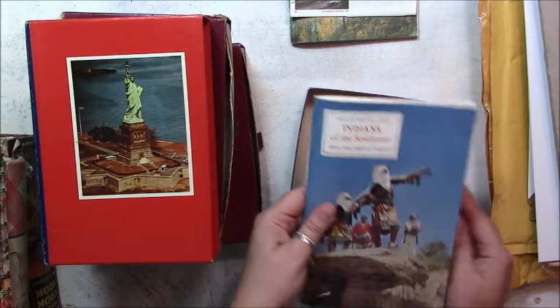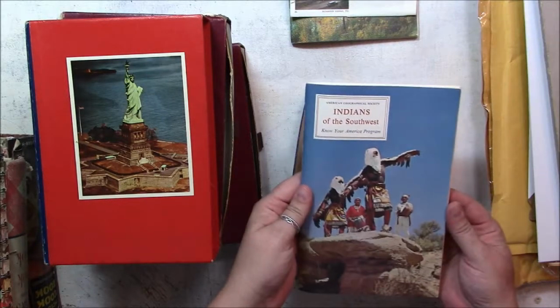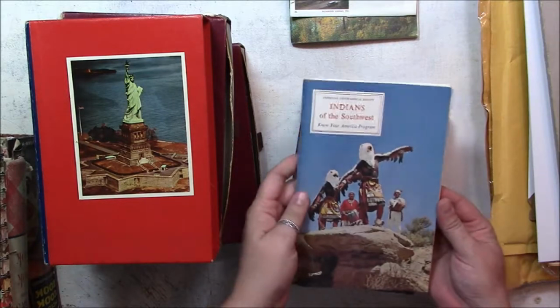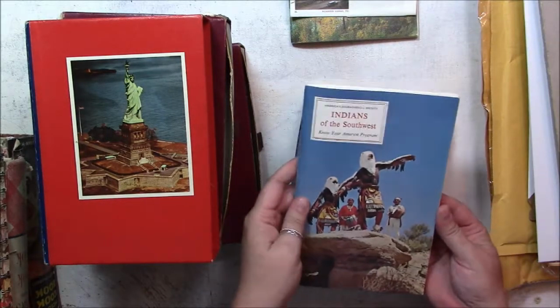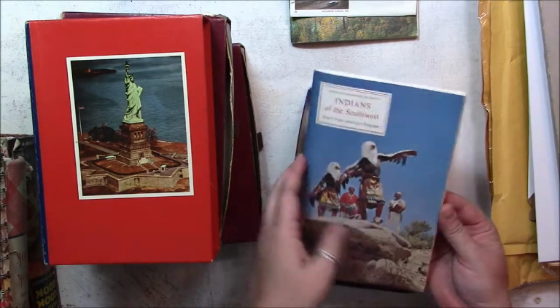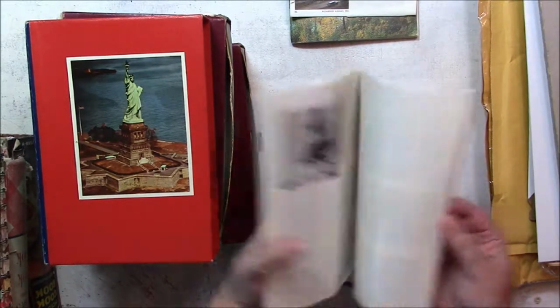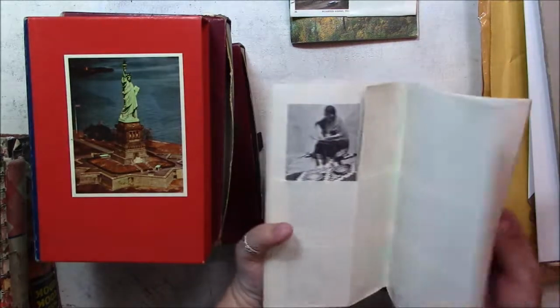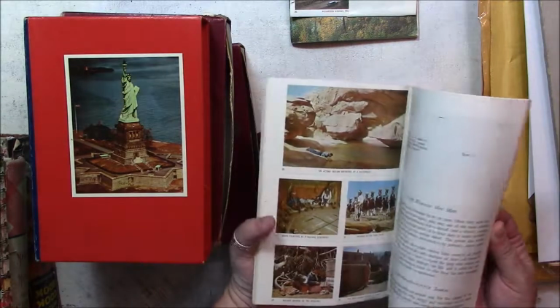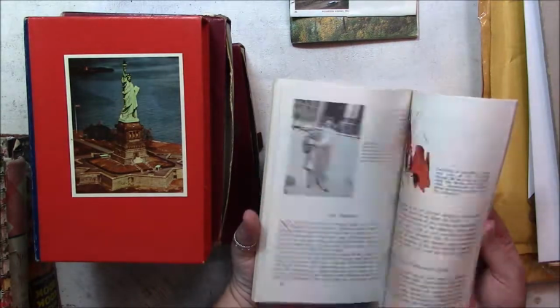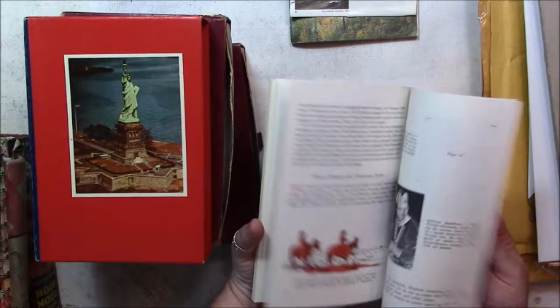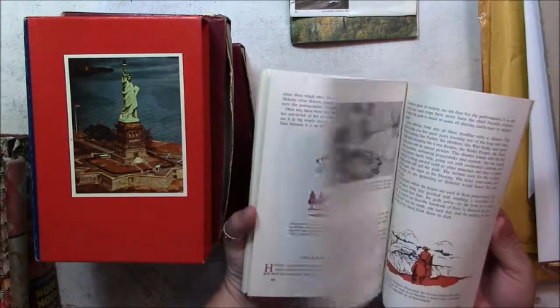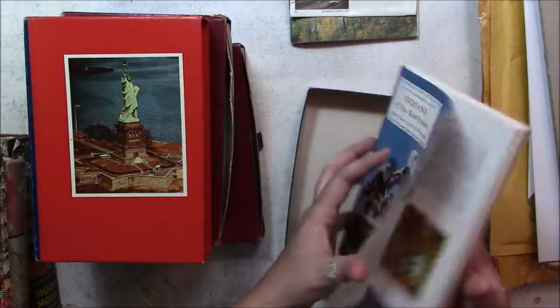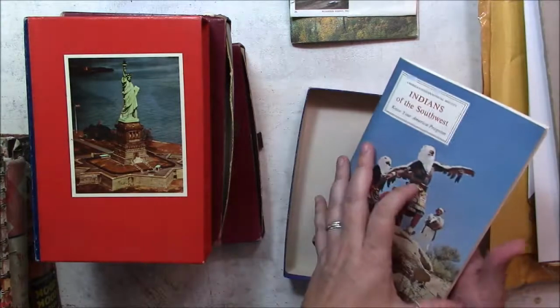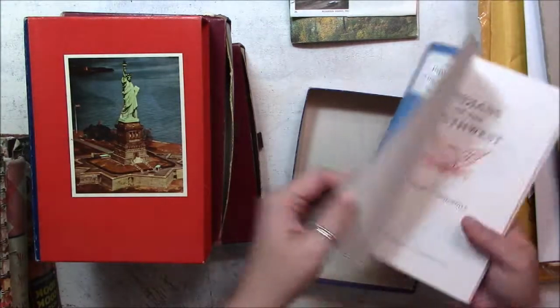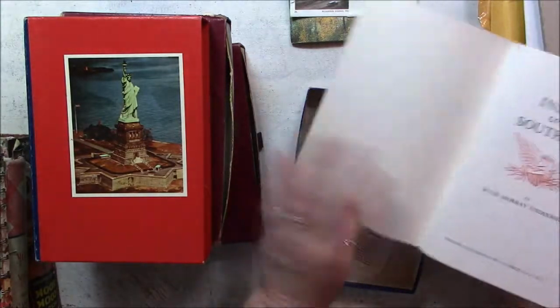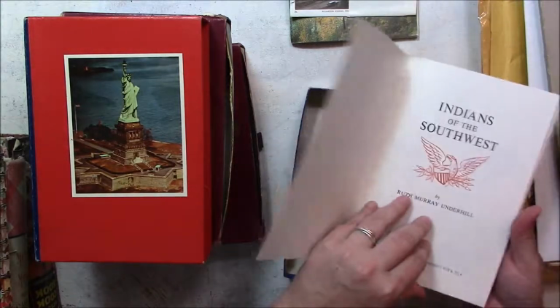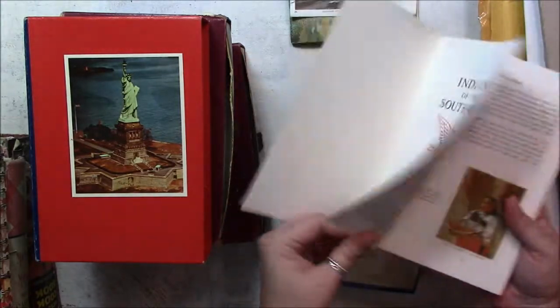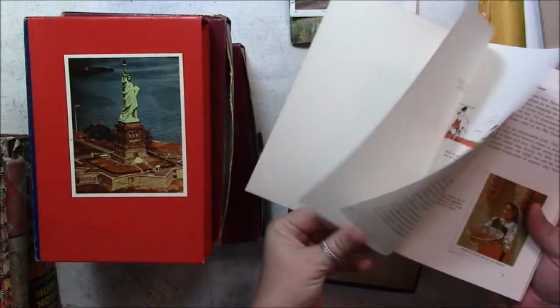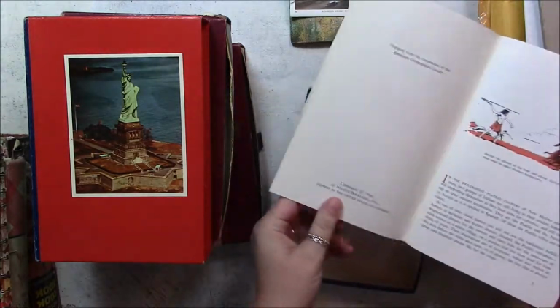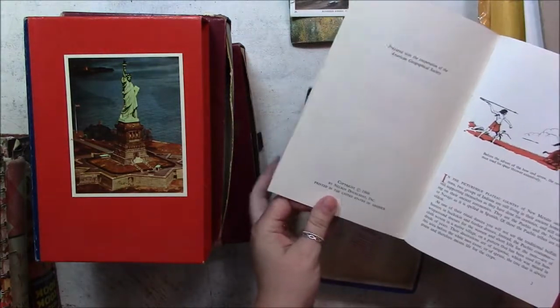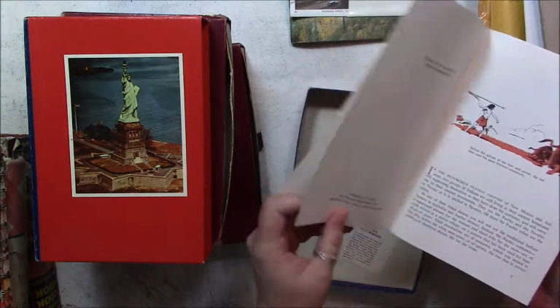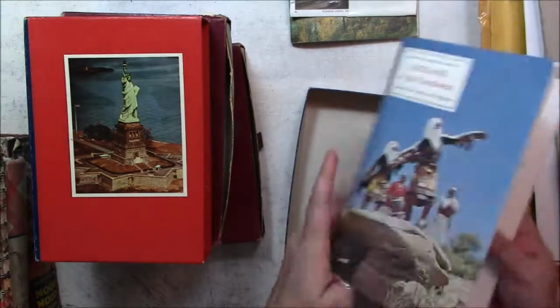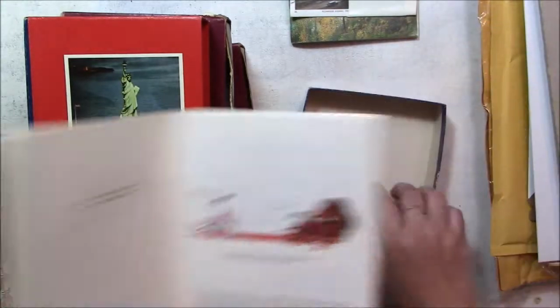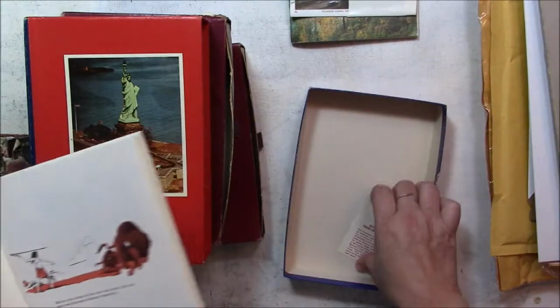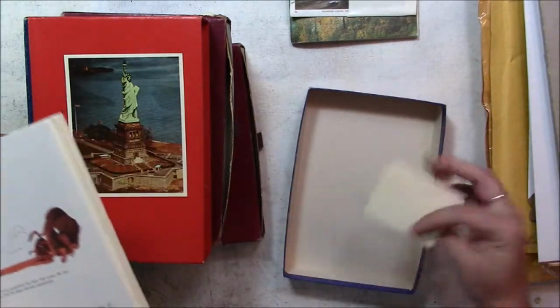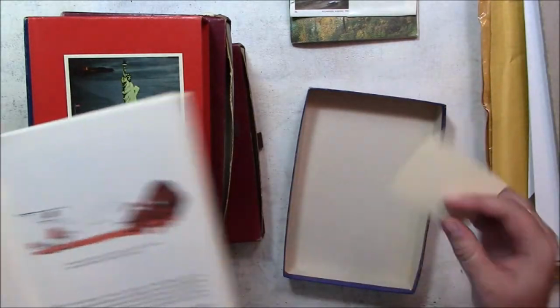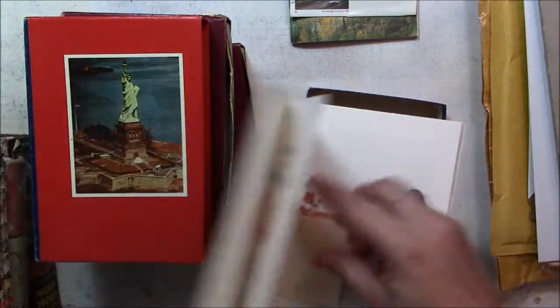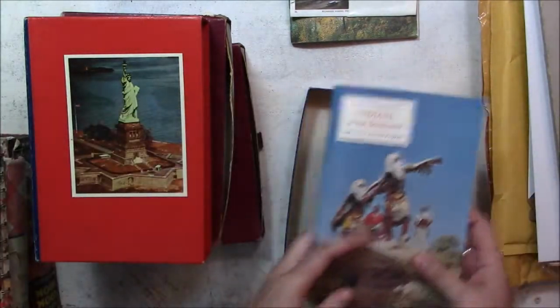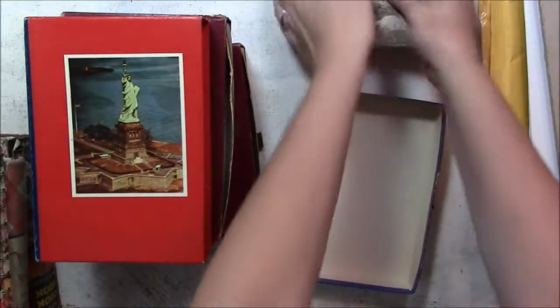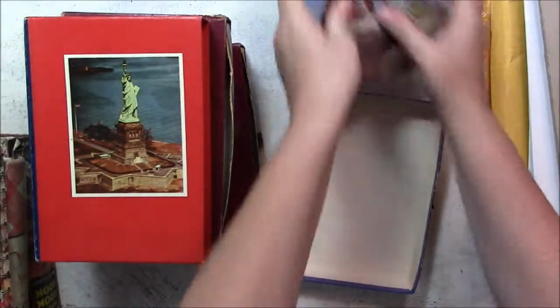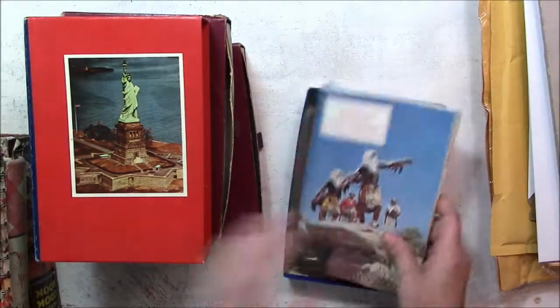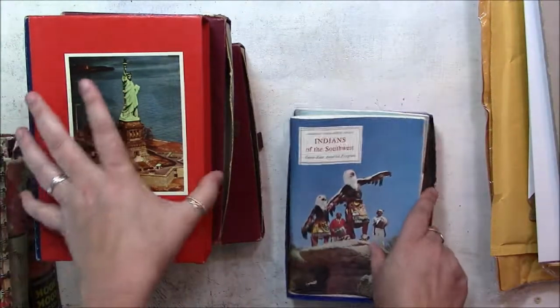Indians of the Southwest — Native Americans now. Let's see when these books are from. 1966 for those.